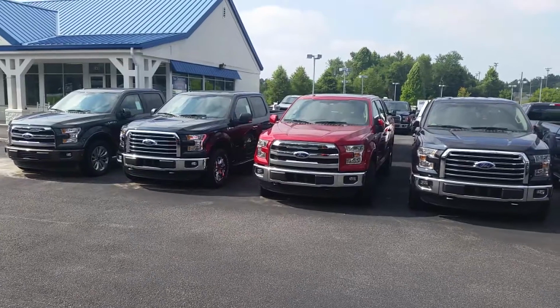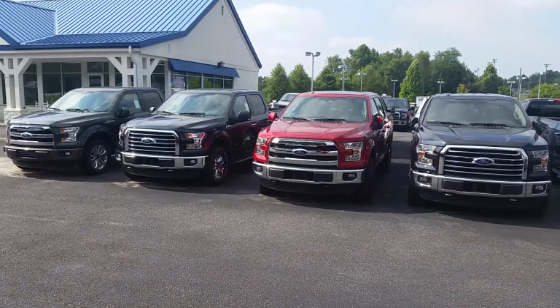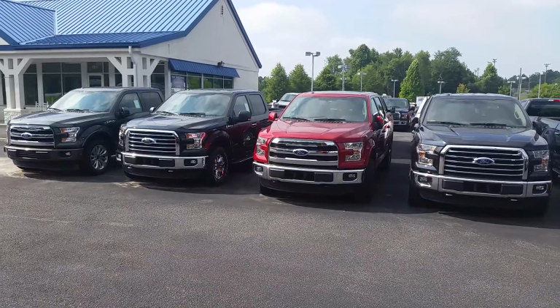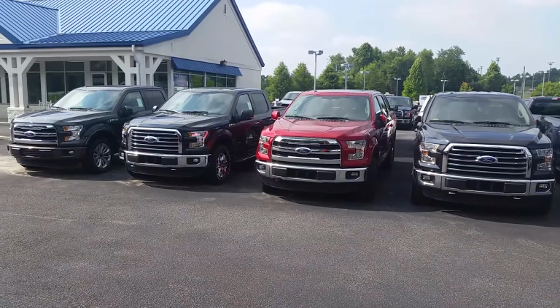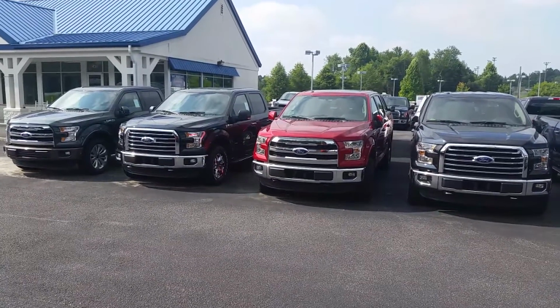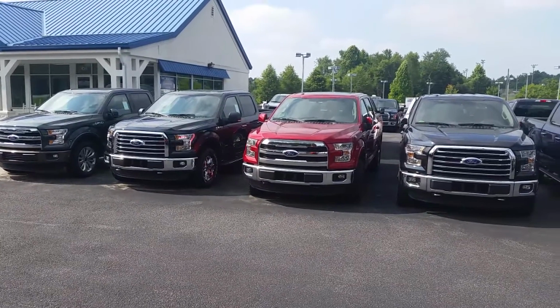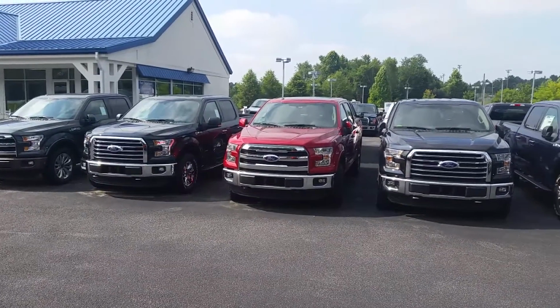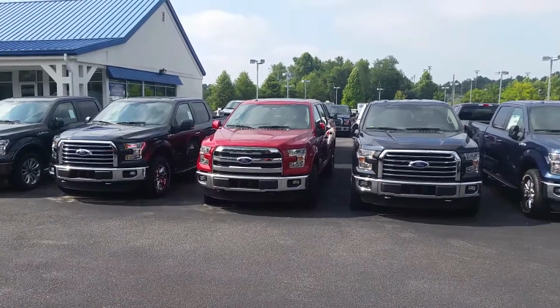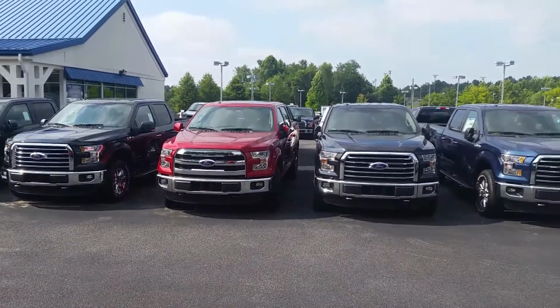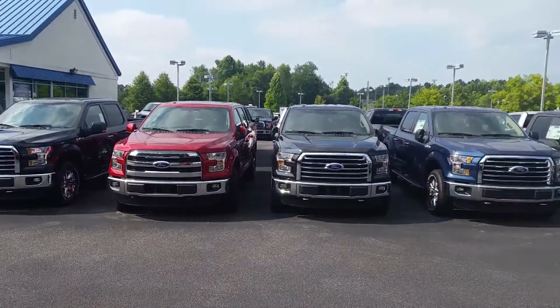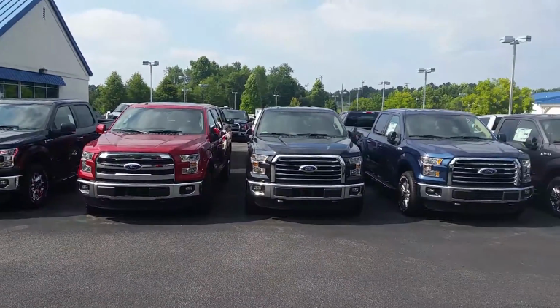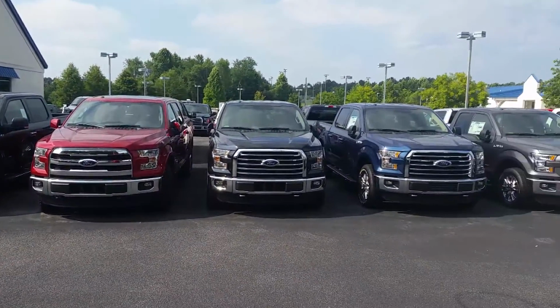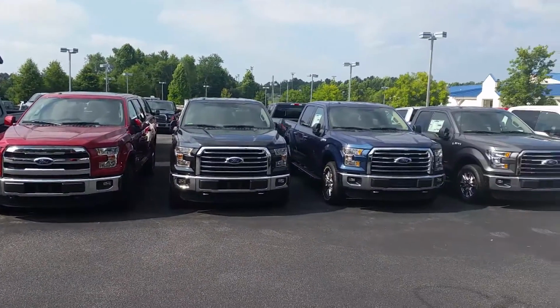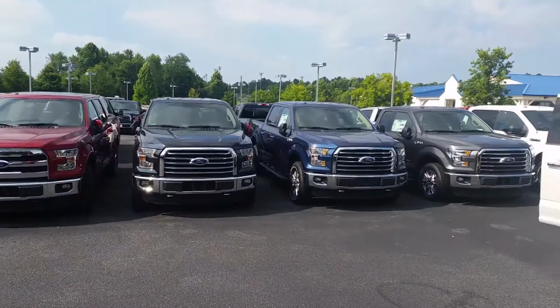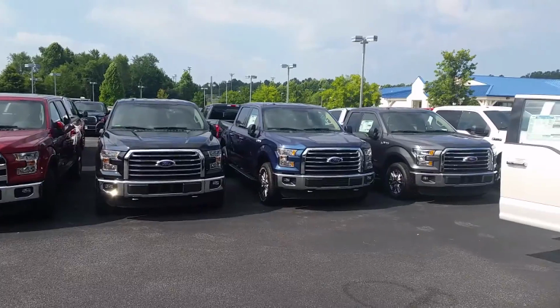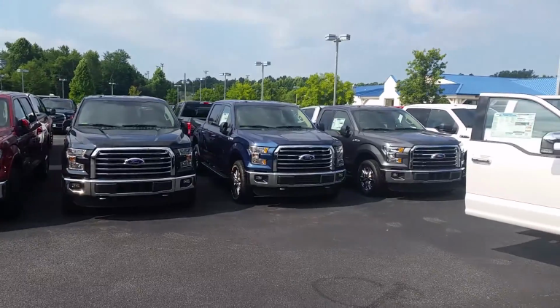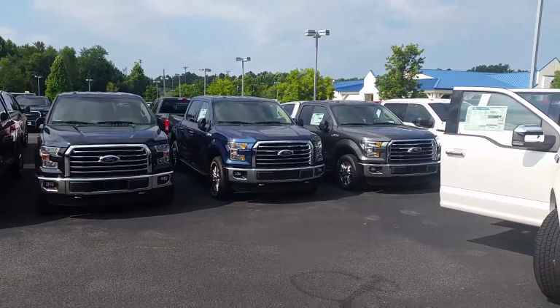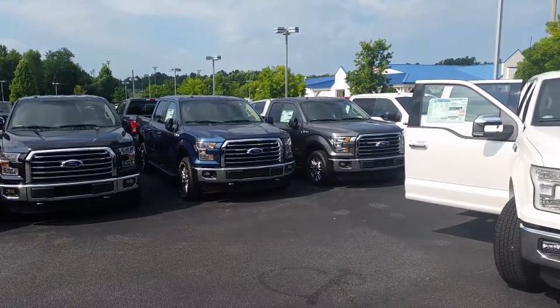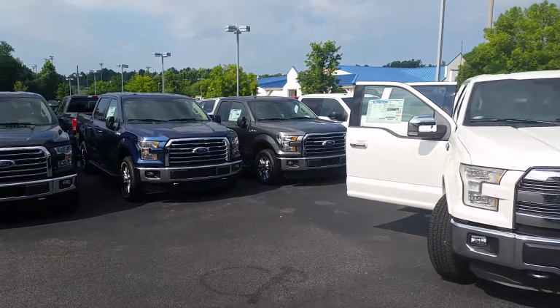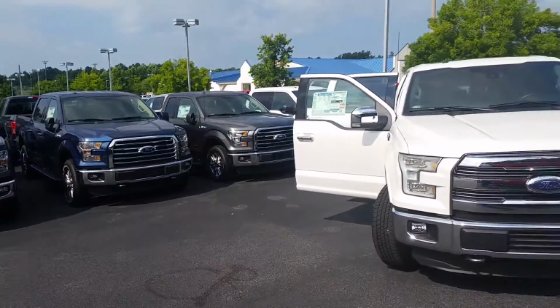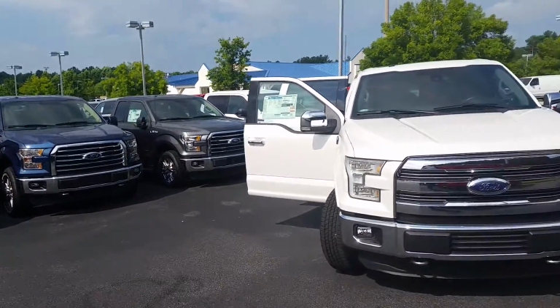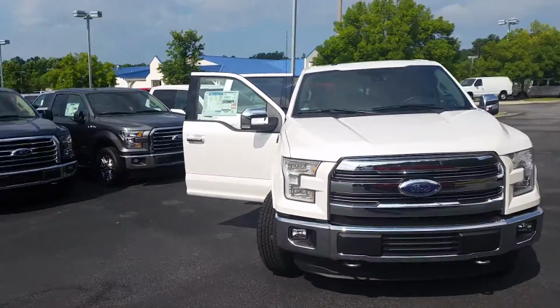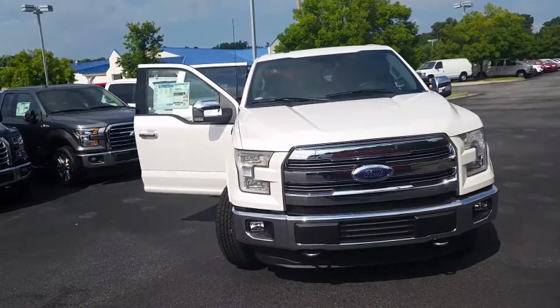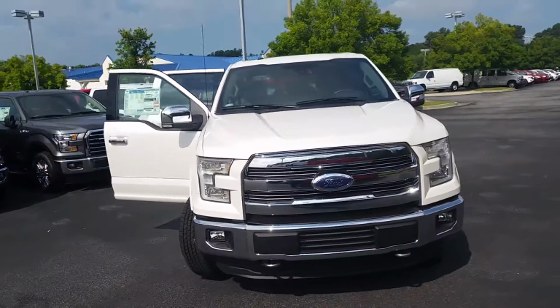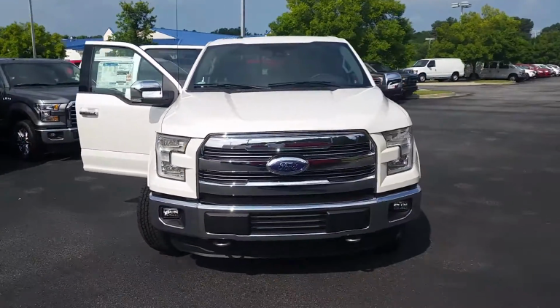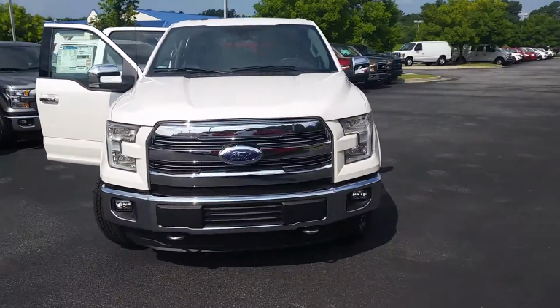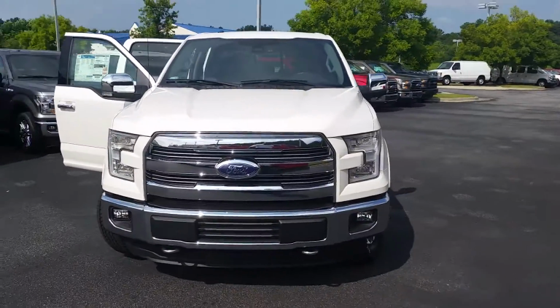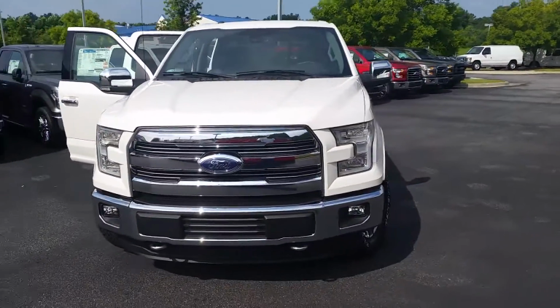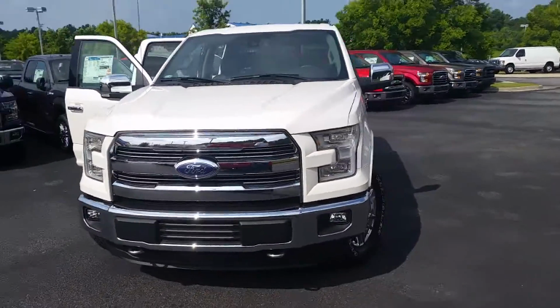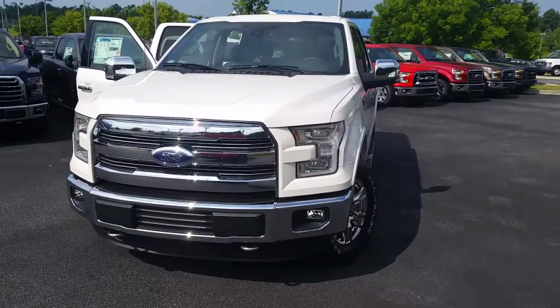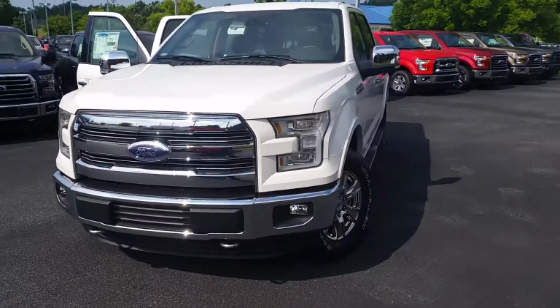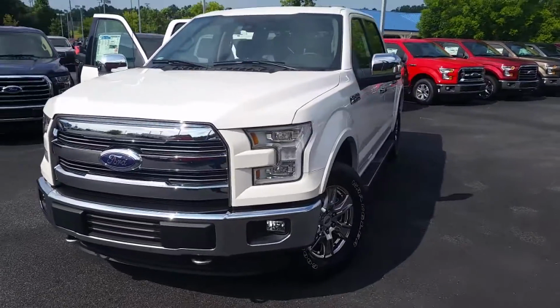Hey Jason, it's Mike Livingston here at Loganville Ford. As you can see, I have hundreds of trucks in stock for you to choose from. The one that you inquired about is in transit to us right now, but I do have a couple of Lariats in stock.